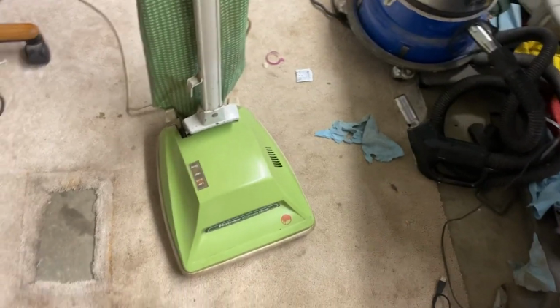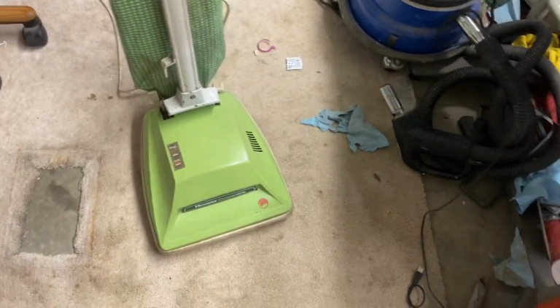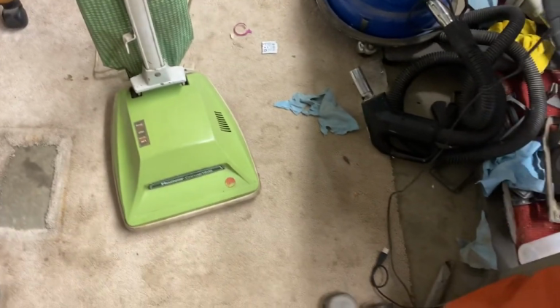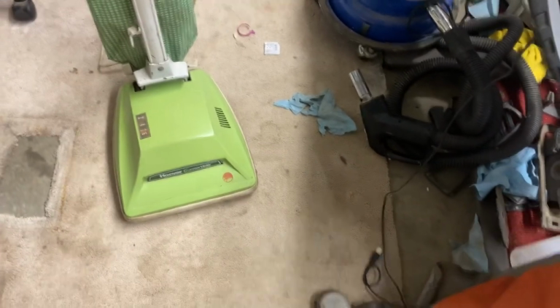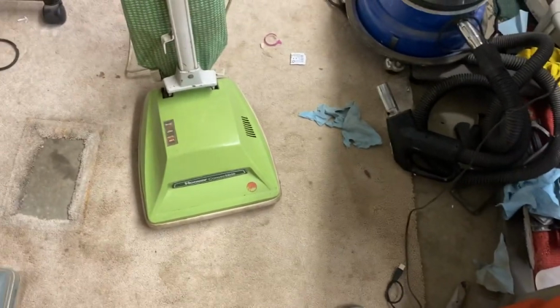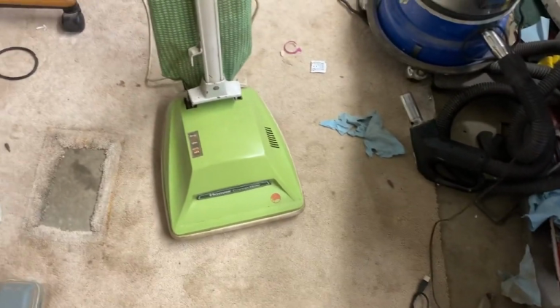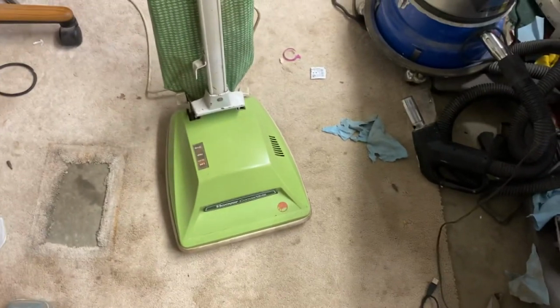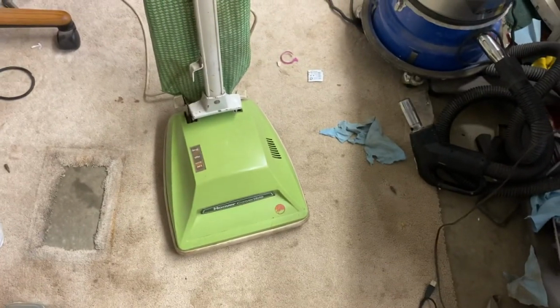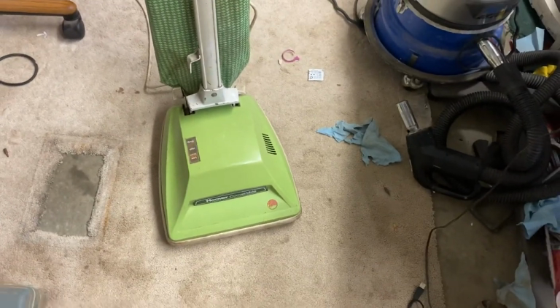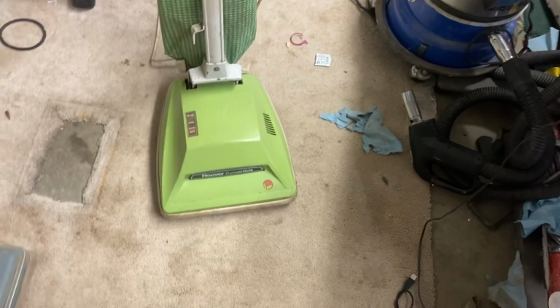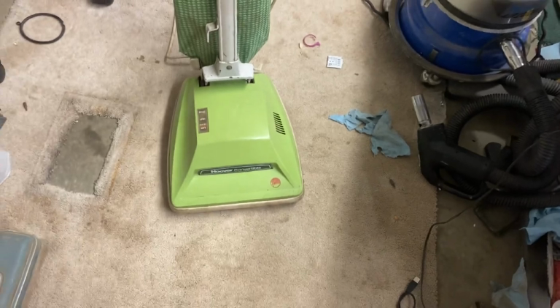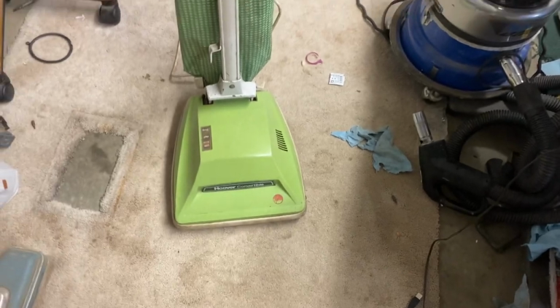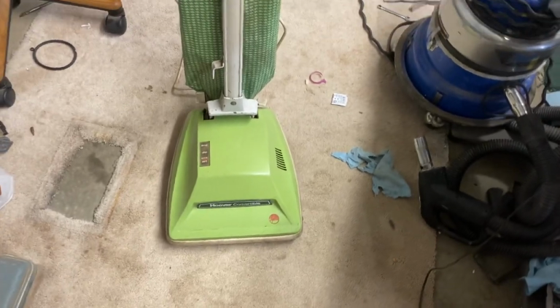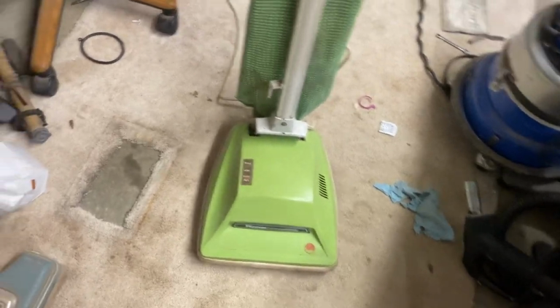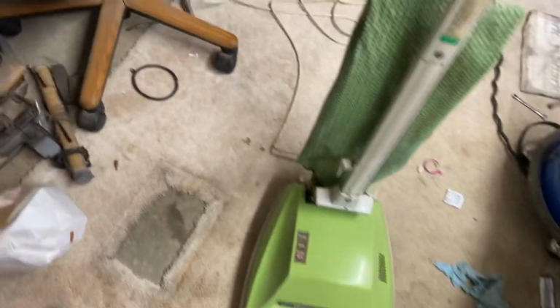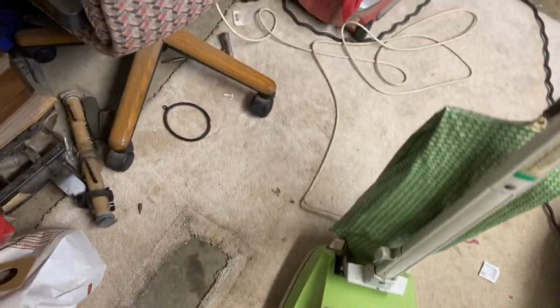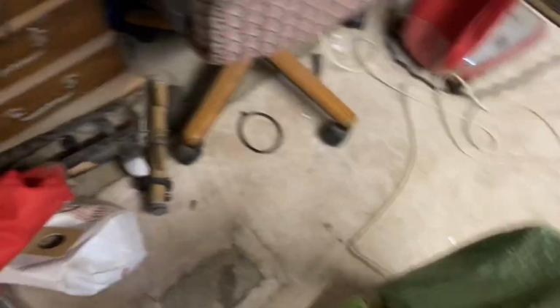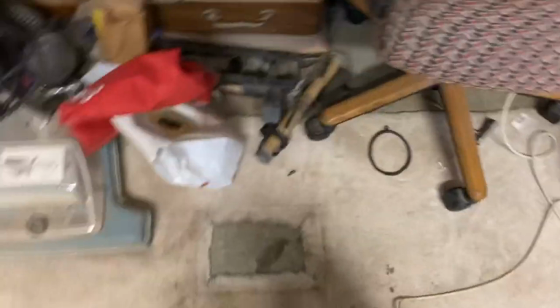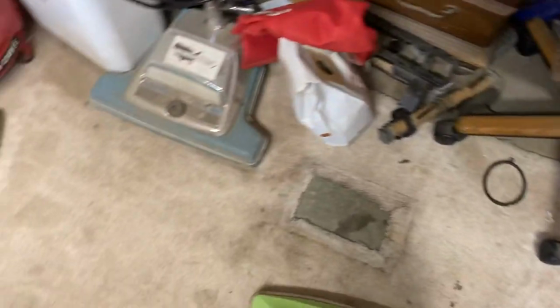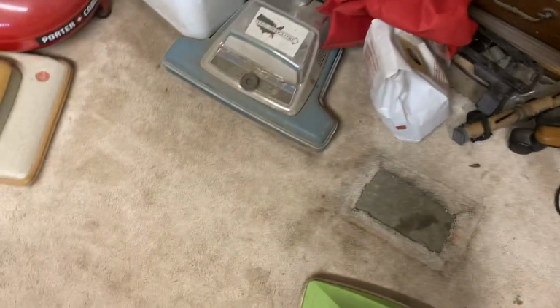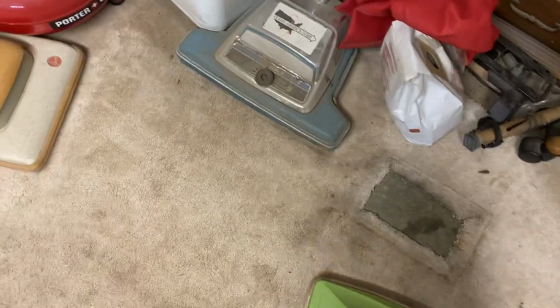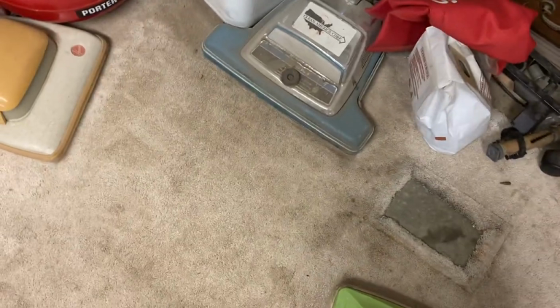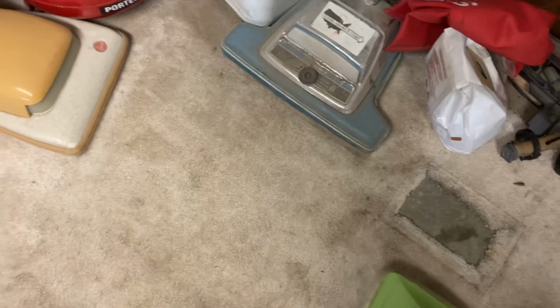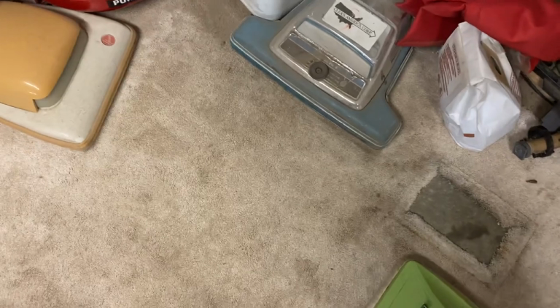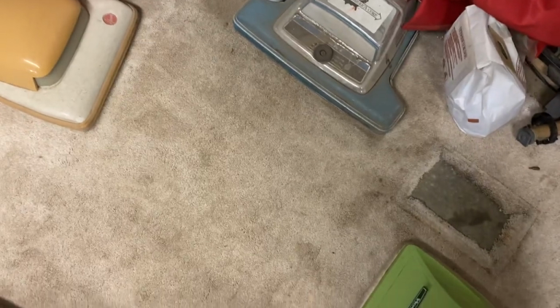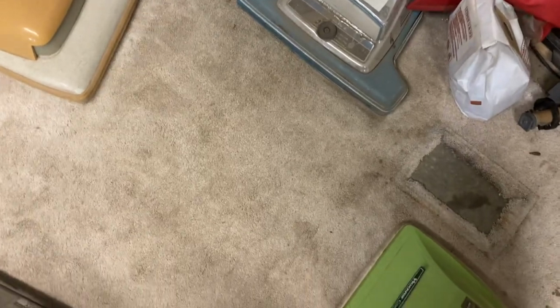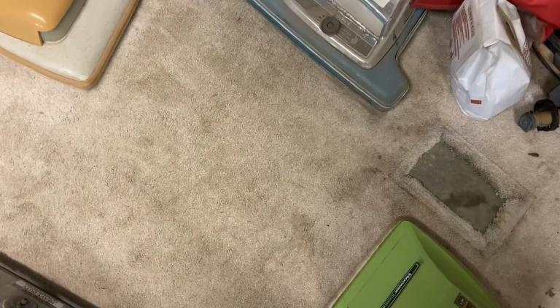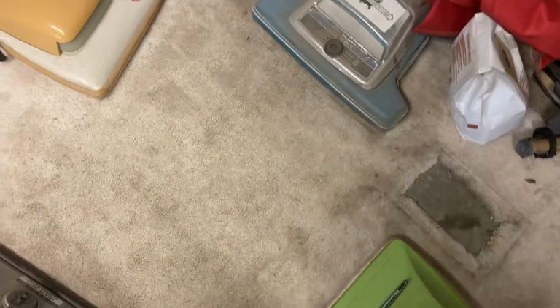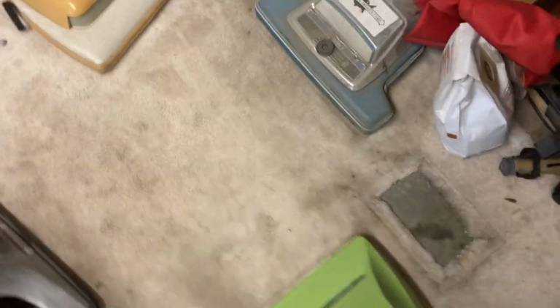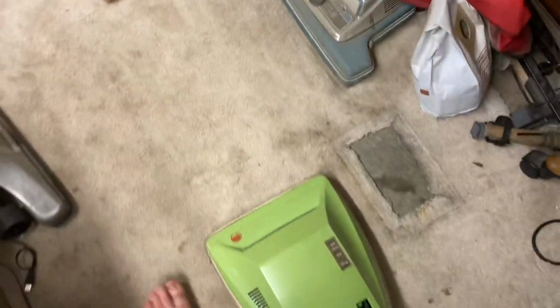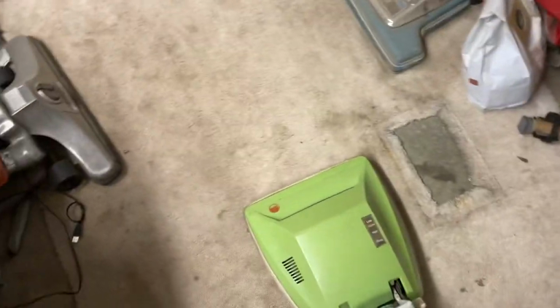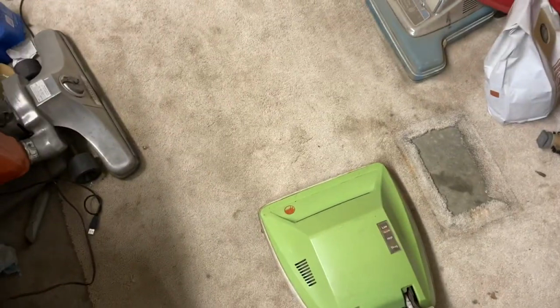My sob story aside, I'm going to be running my U4101 Hoover convertible. So here we go.